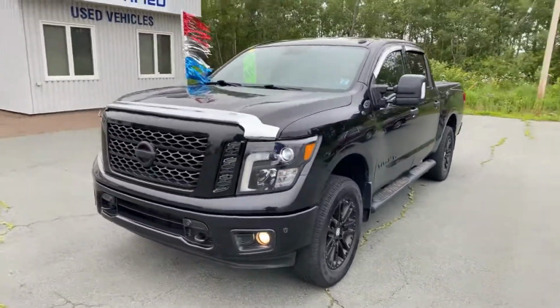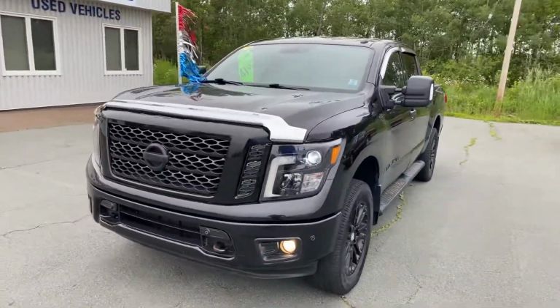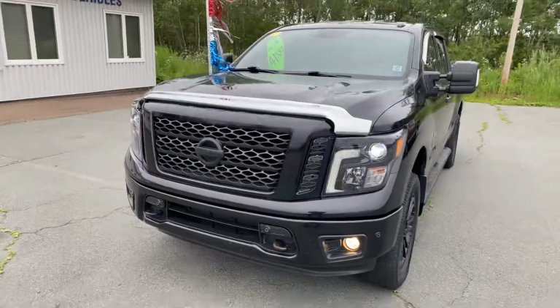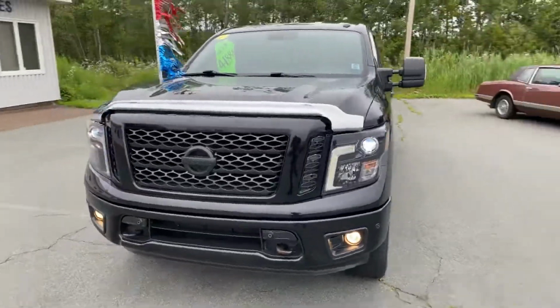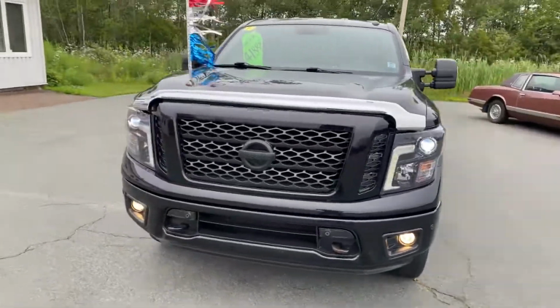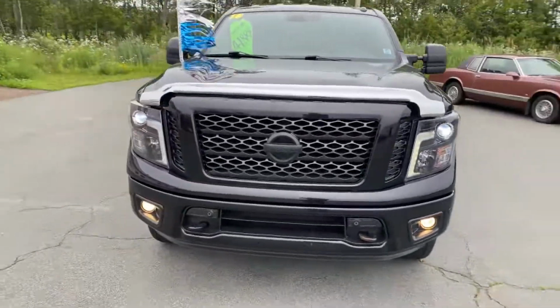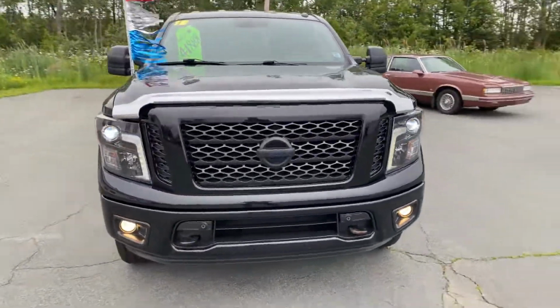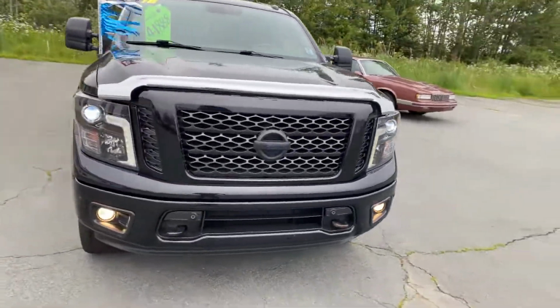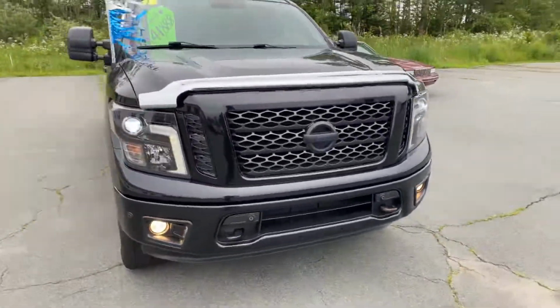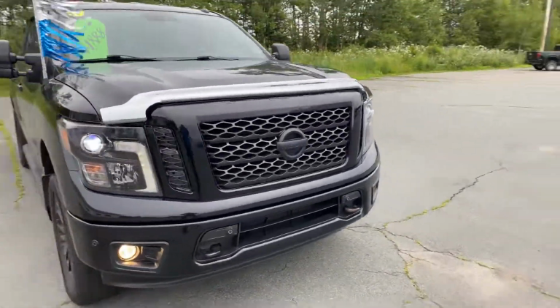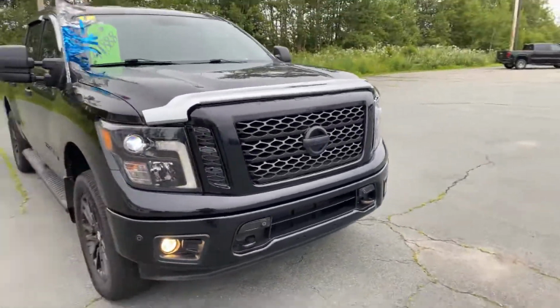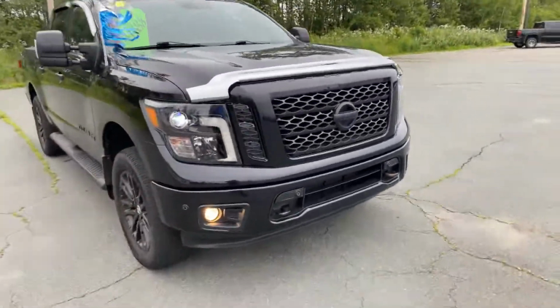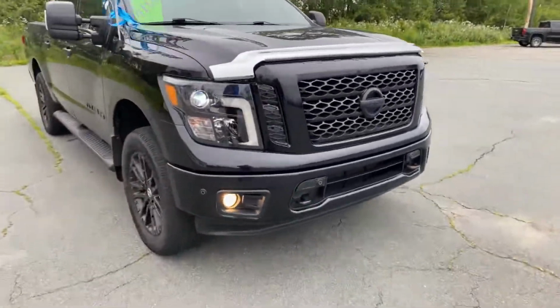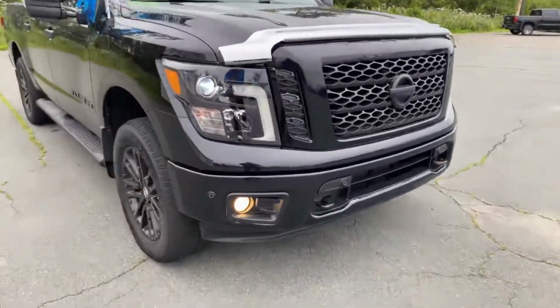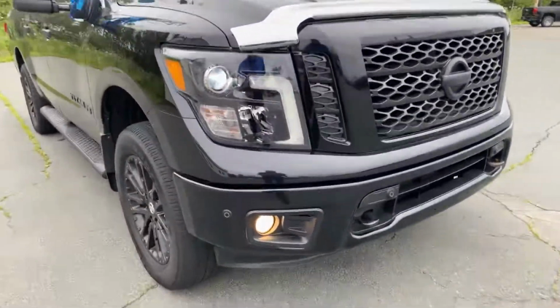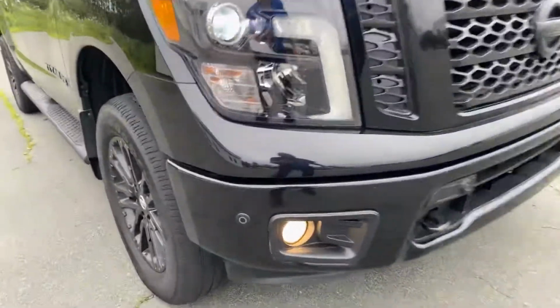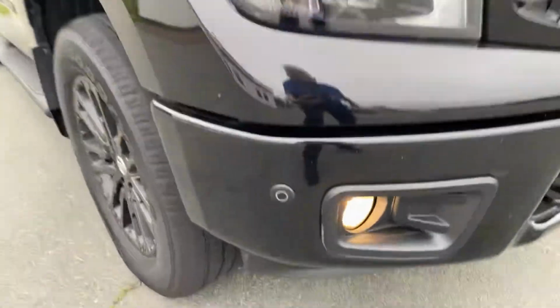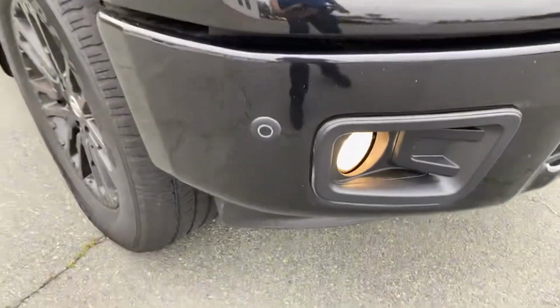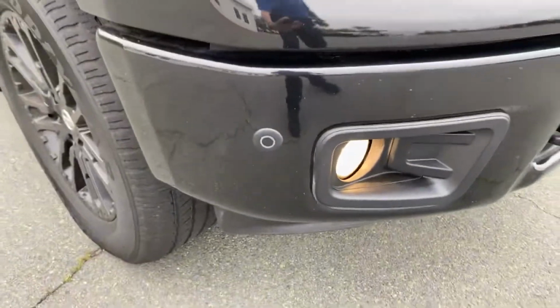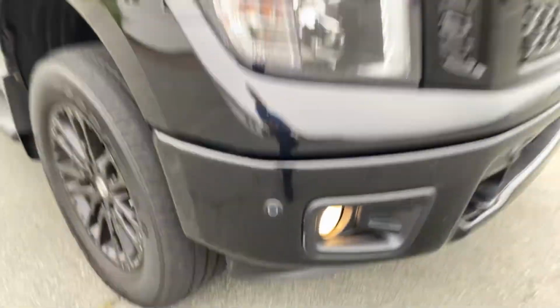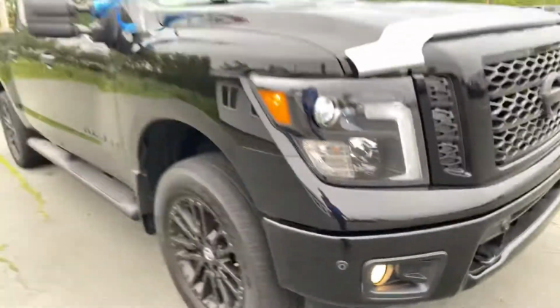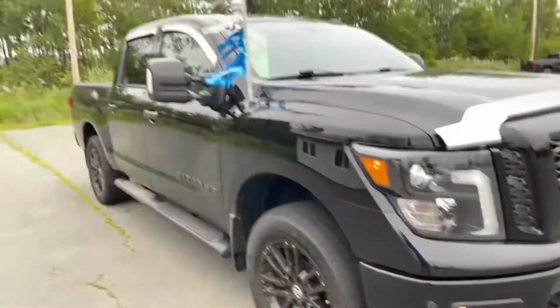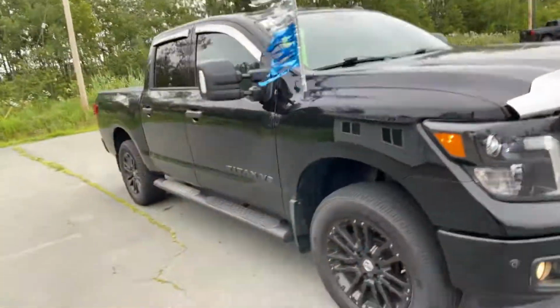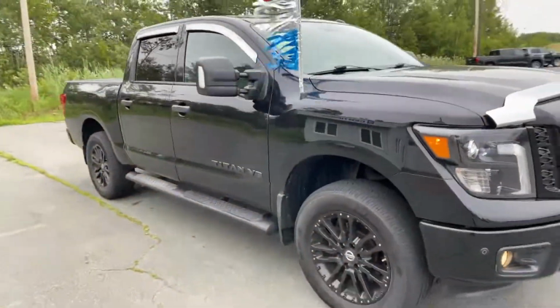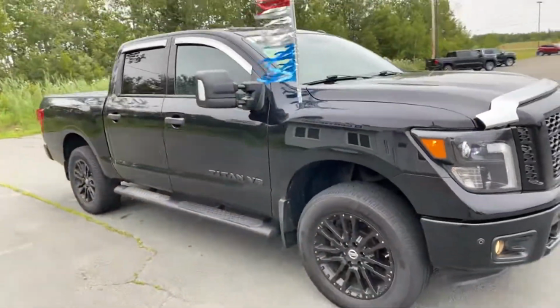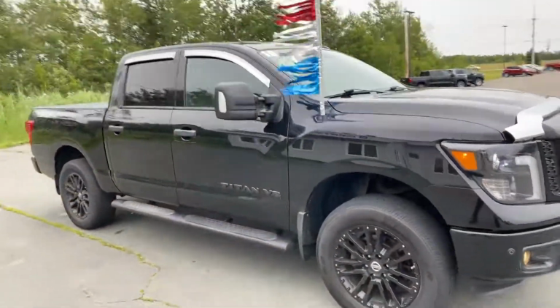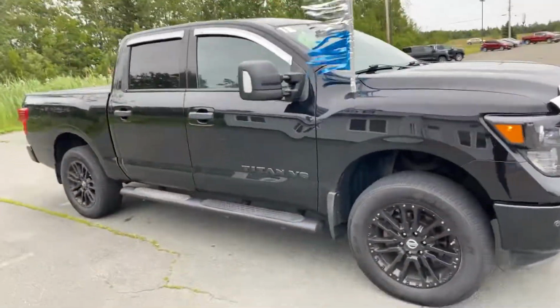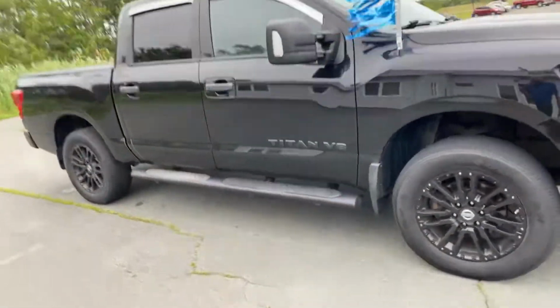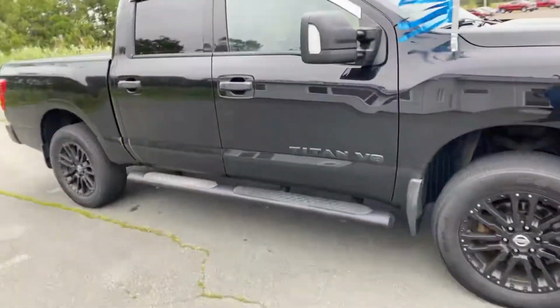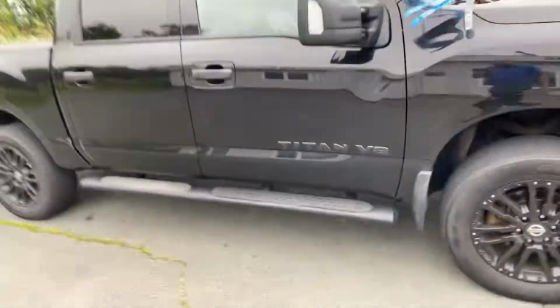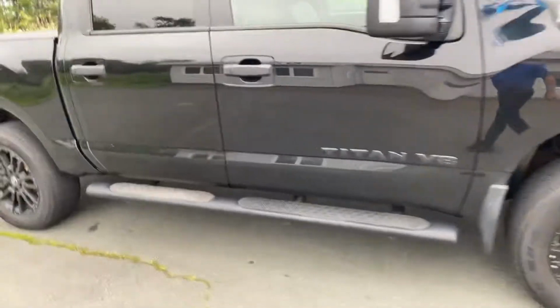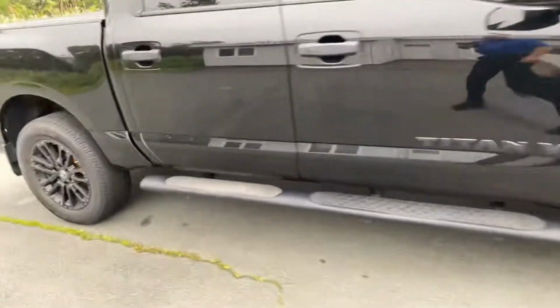Fully loaded leather interior, power windows, door locks, cruise control, air conditioning, fog lamps, proximity sensors, black alloy wheels, and side tube steps.